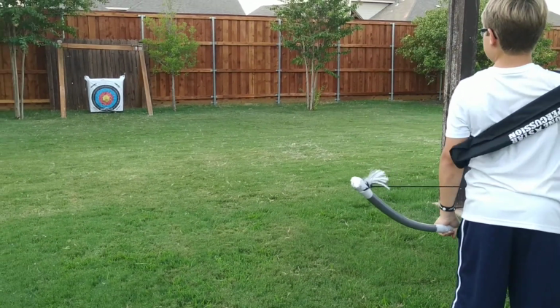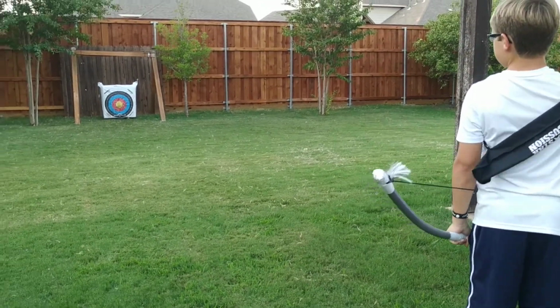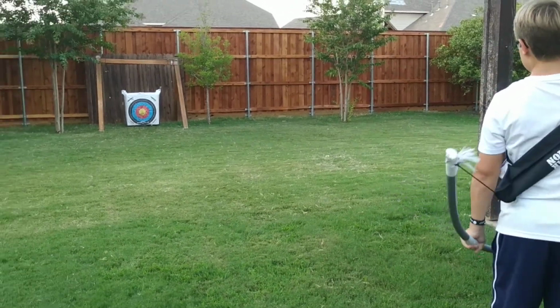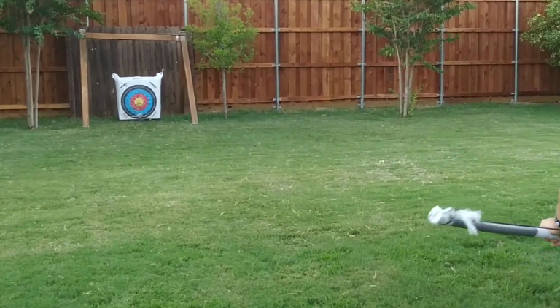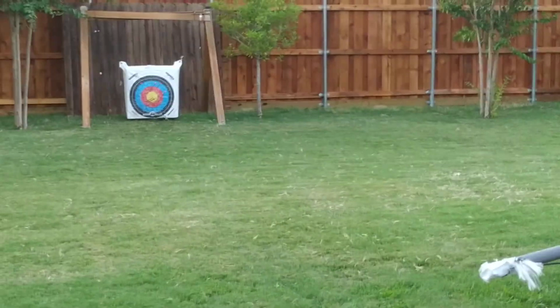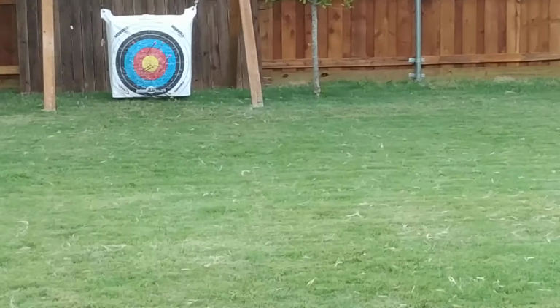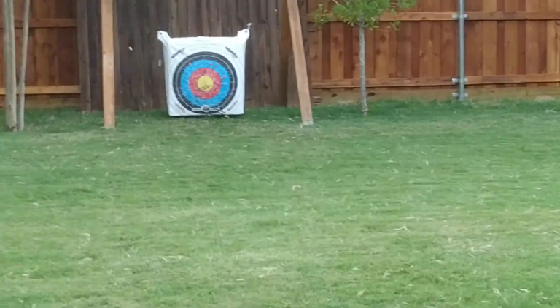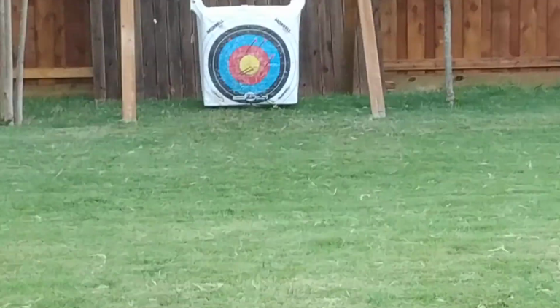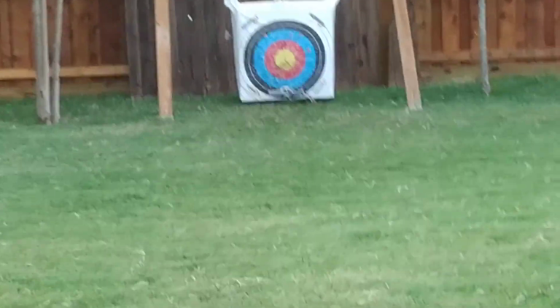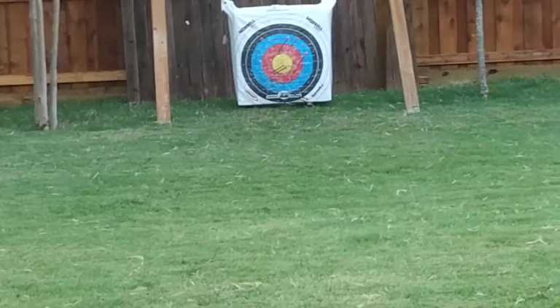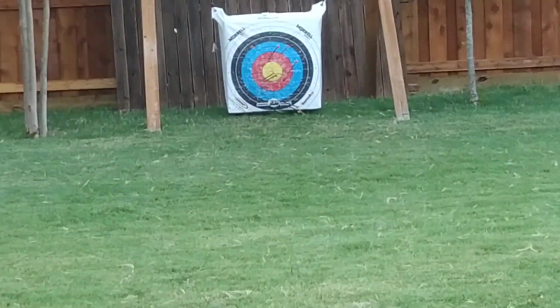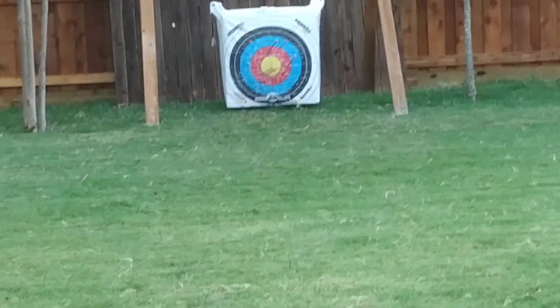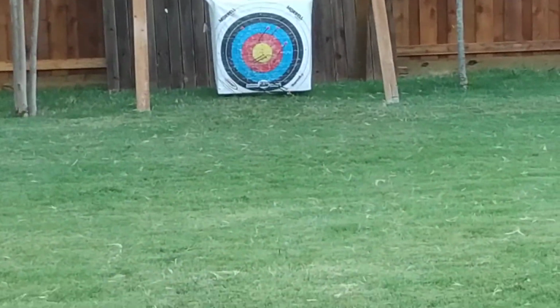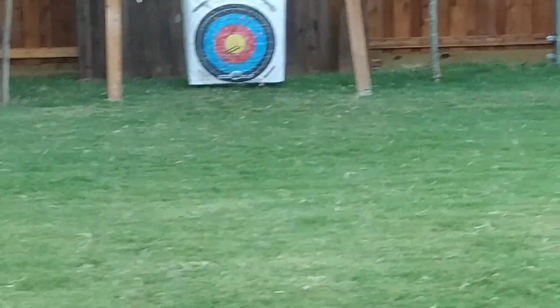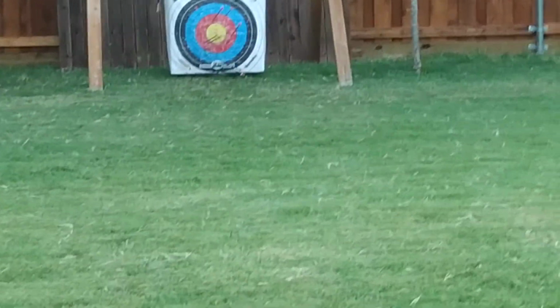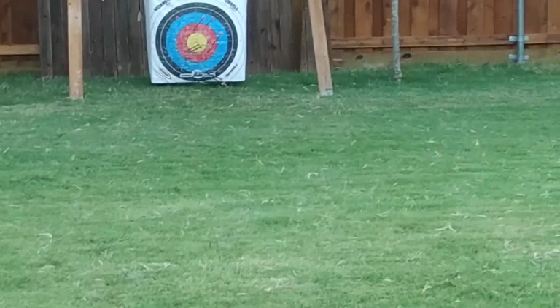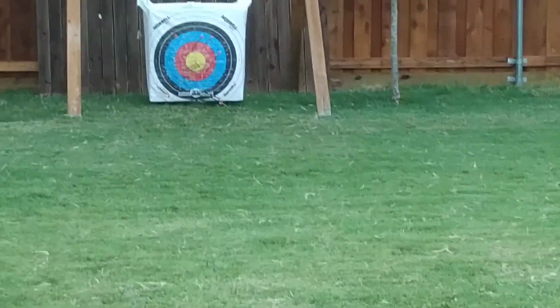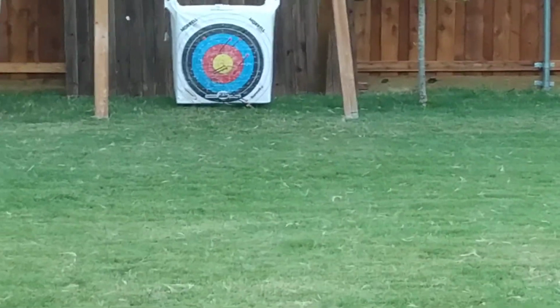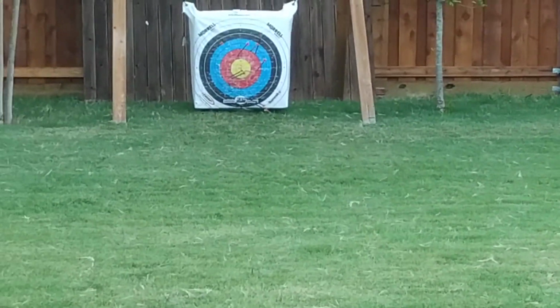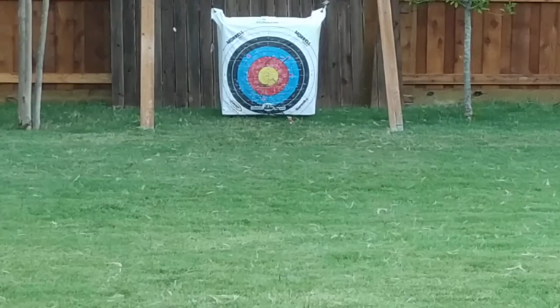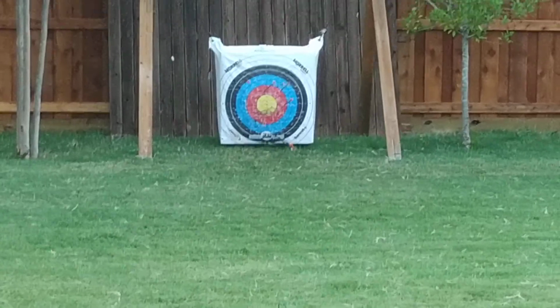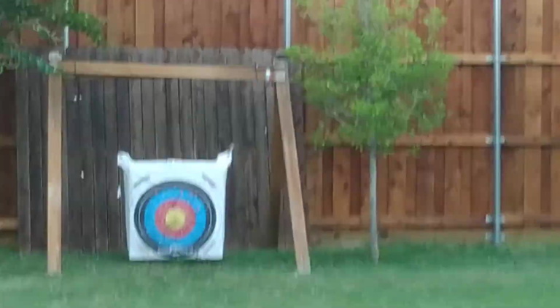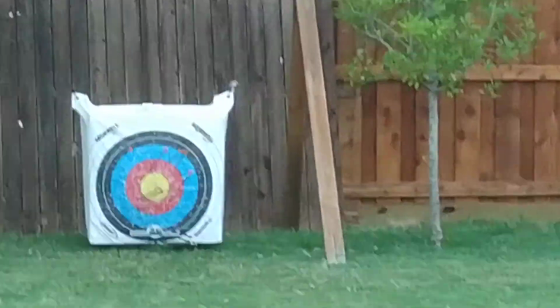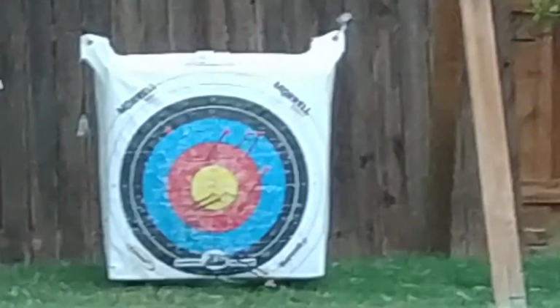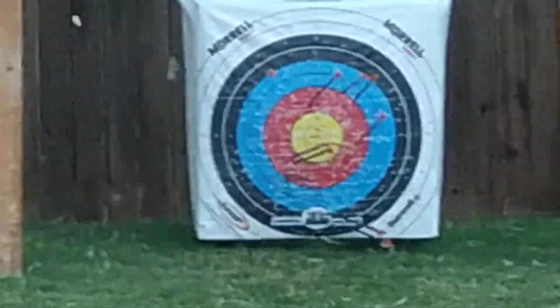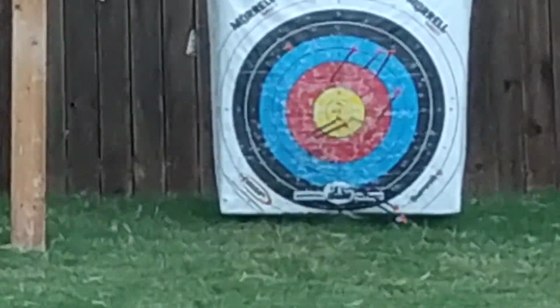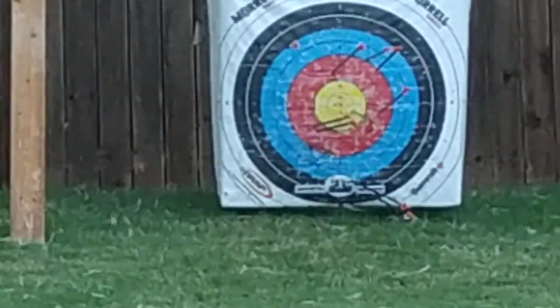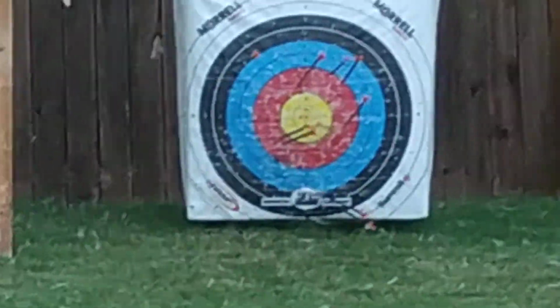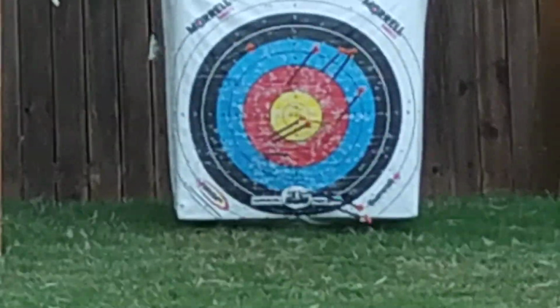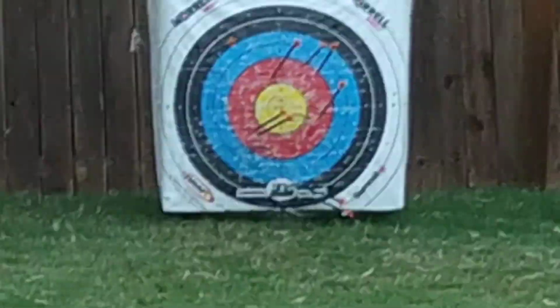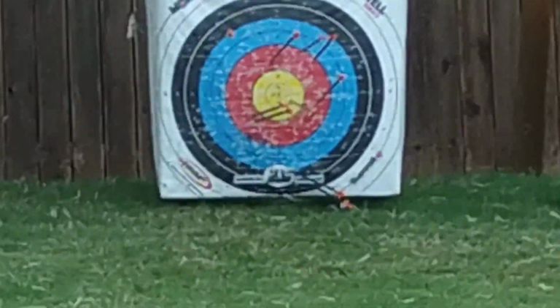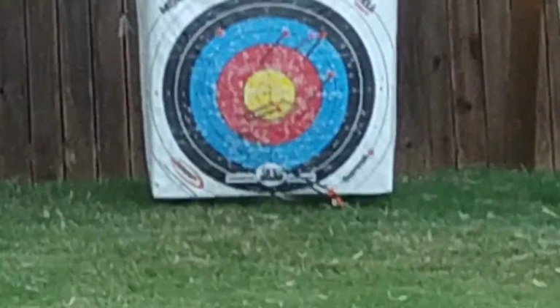Finally, a 10-pointer! But really, it's kind of luck to hit the bullseye unless you're hitting it every time. If you're consistent at it, then you're a good shot. If you're not, then you're not really.